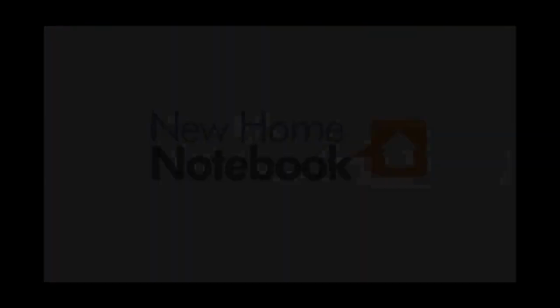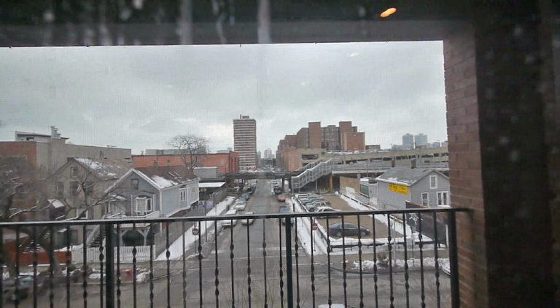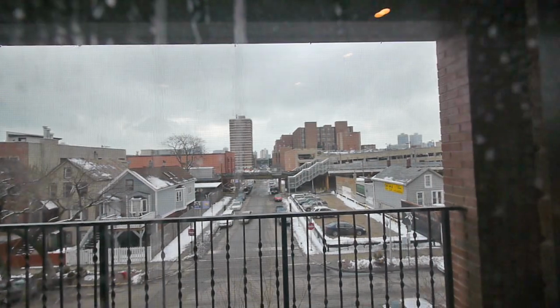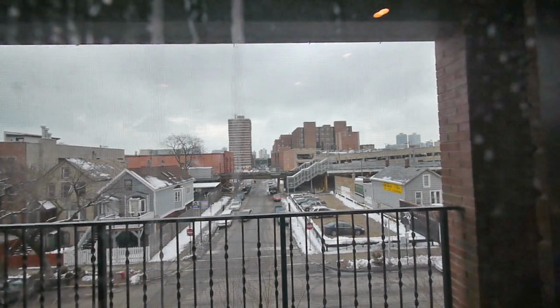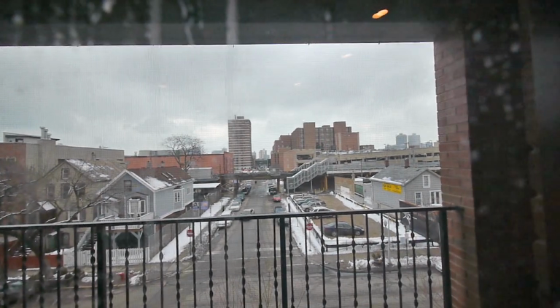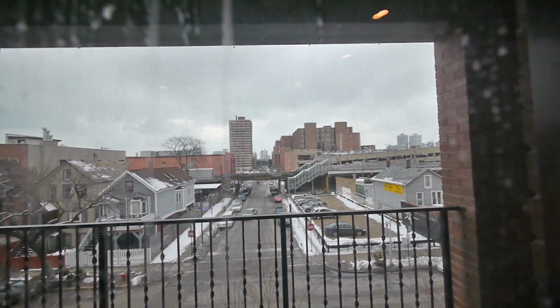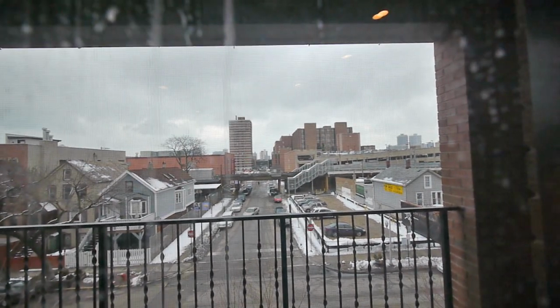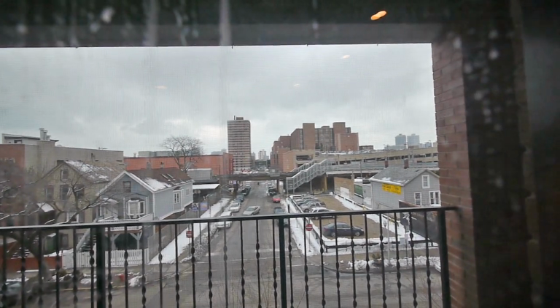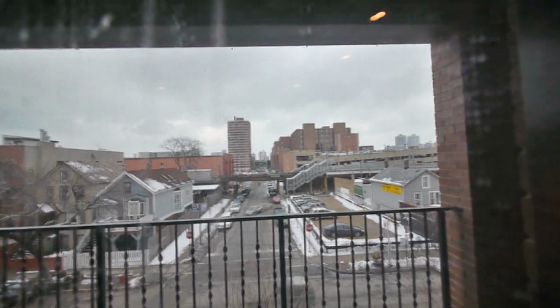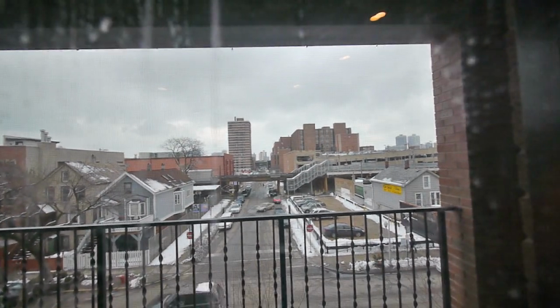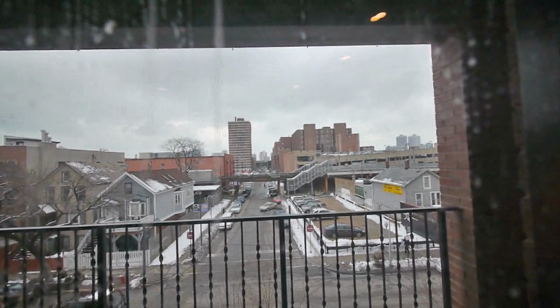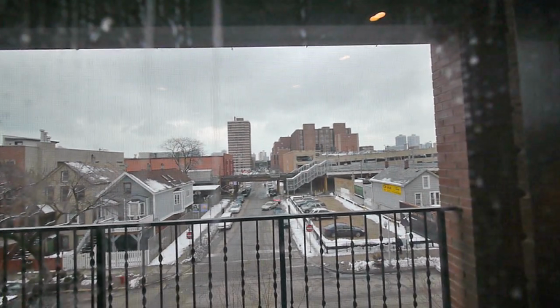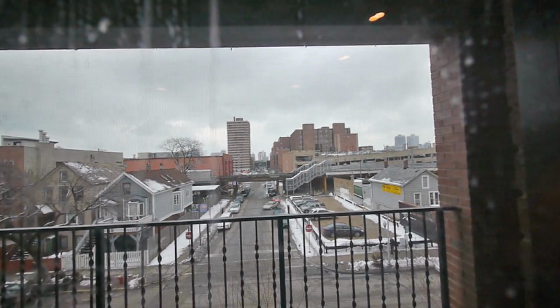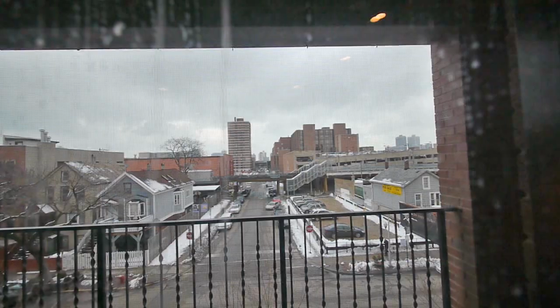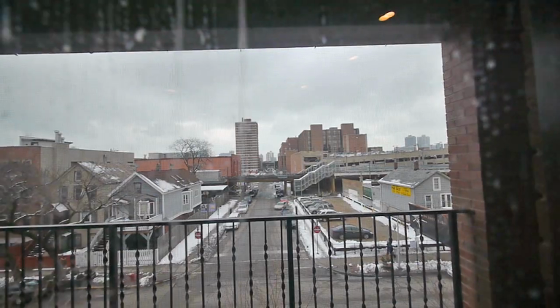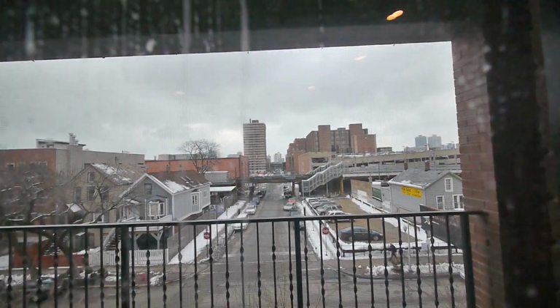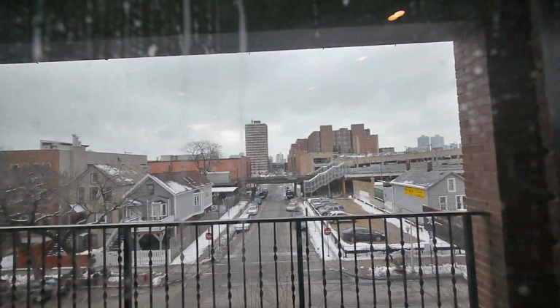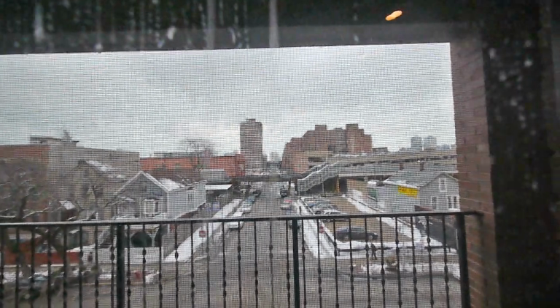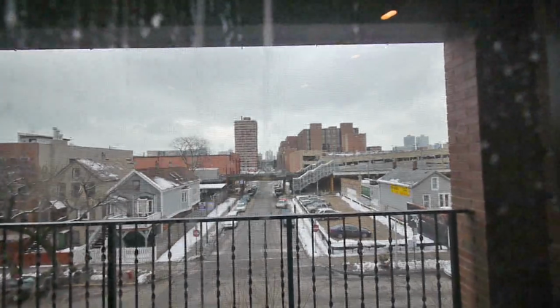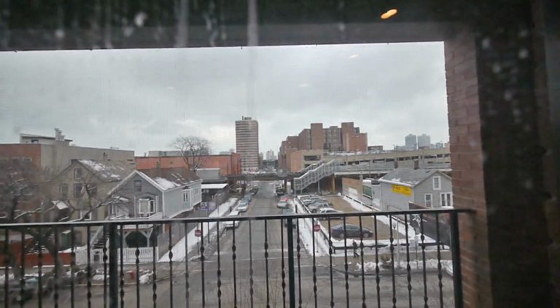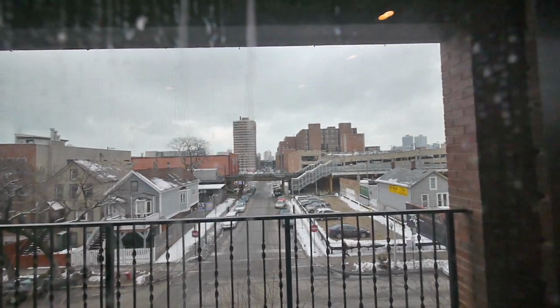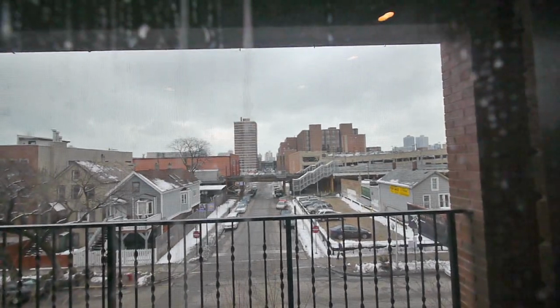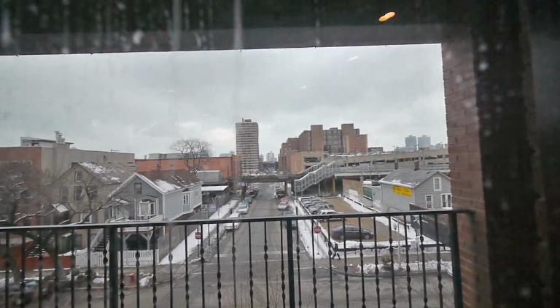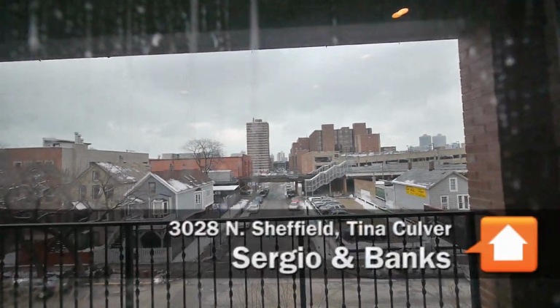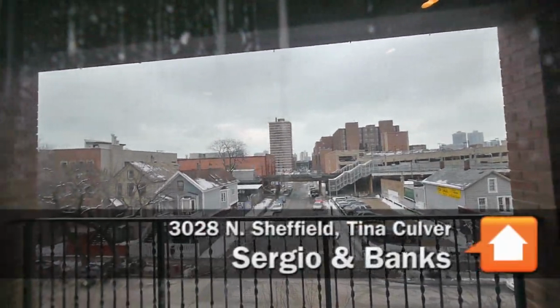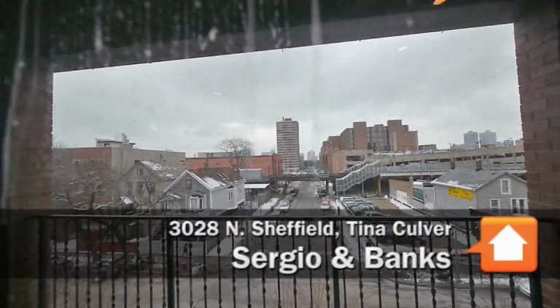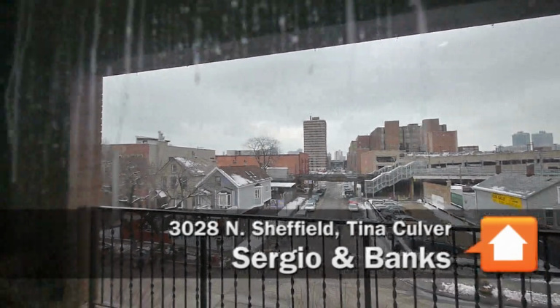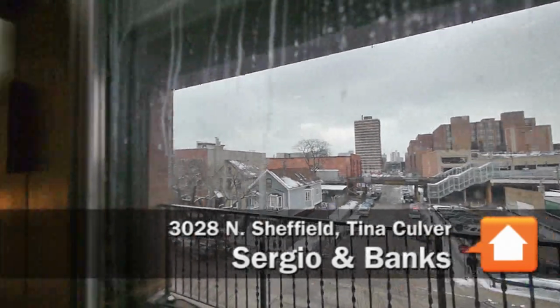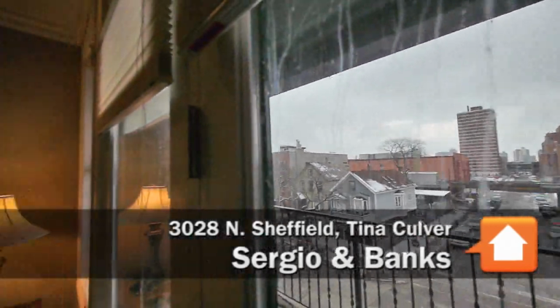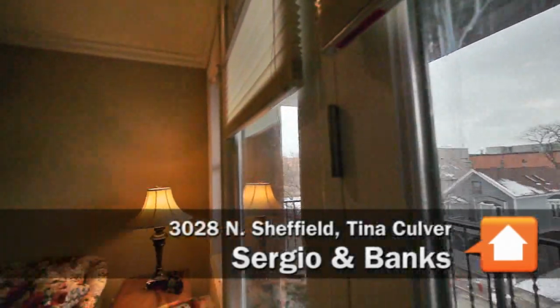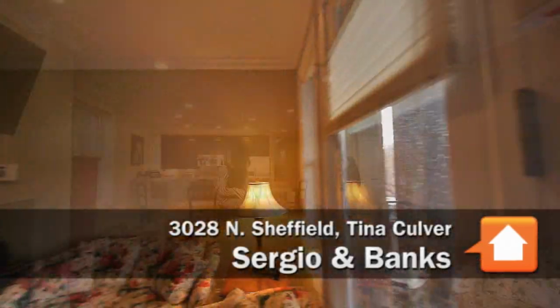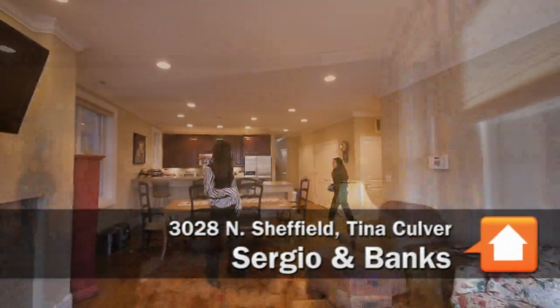This is Joe Zekas from YoChicago. I'm at 3028 North Sheffield in Lakeview, in the heart of Lakeview, looking out at a brown line stop almost directly across the street from this wonderful condominium that we're at, and I'm with Tina Culver.